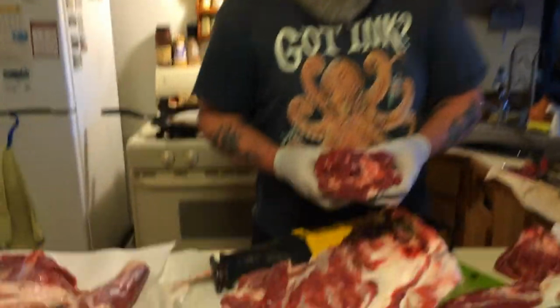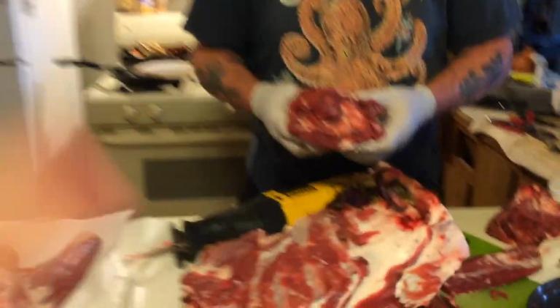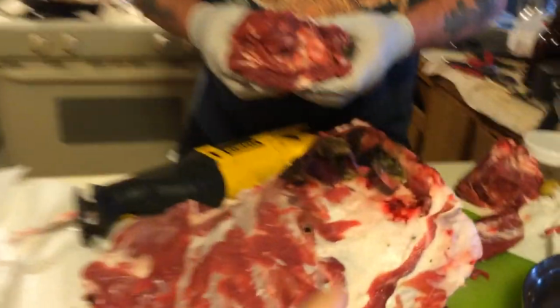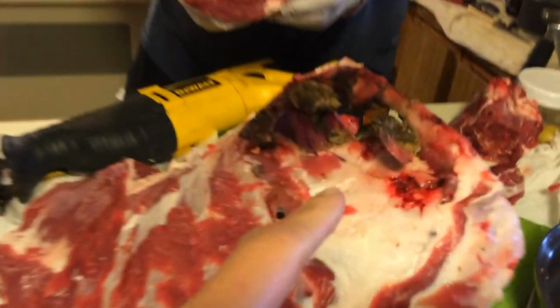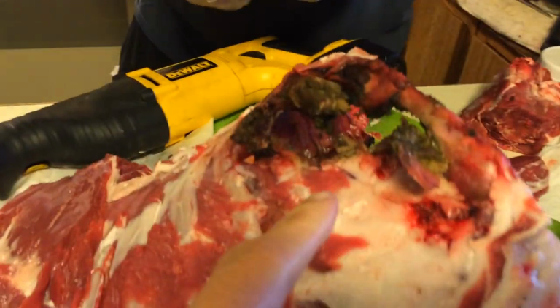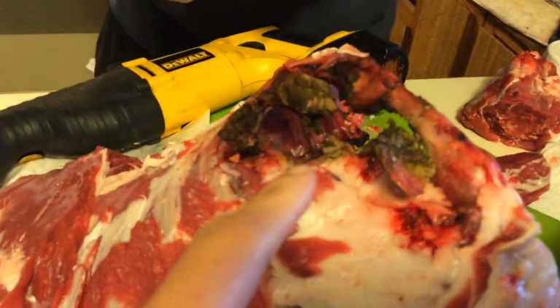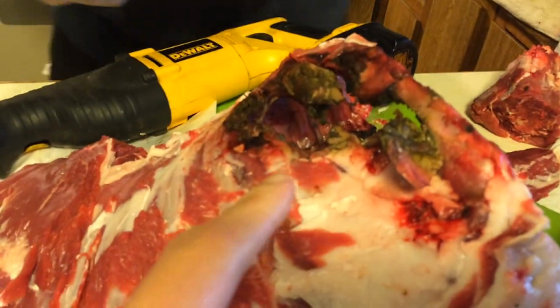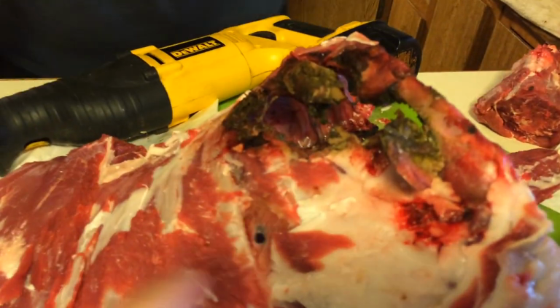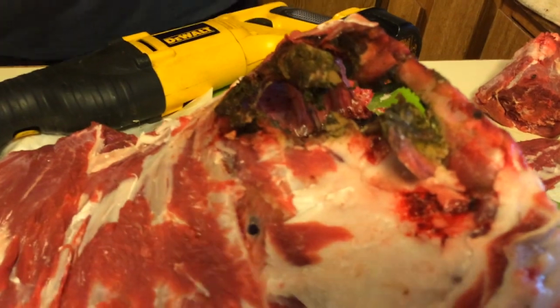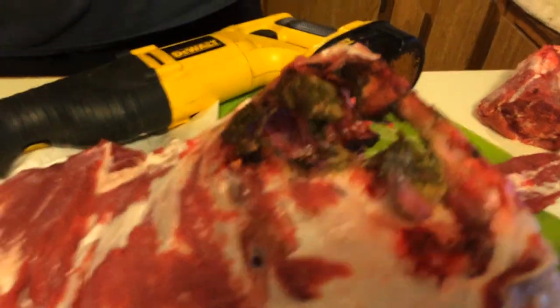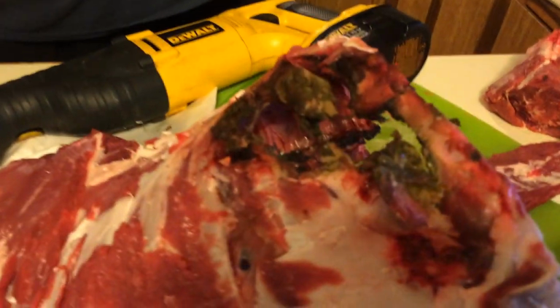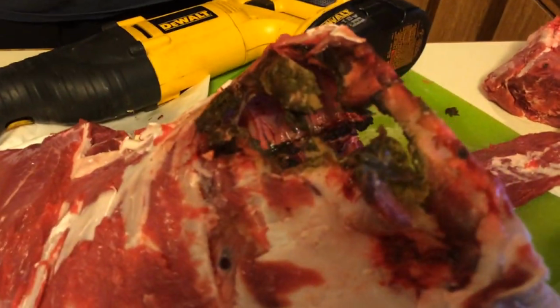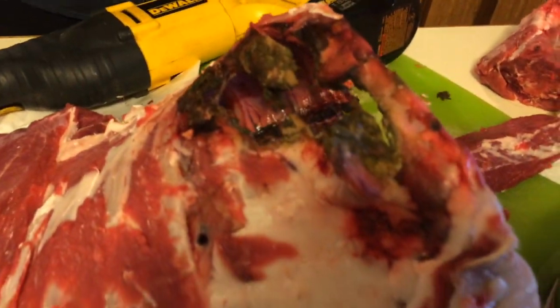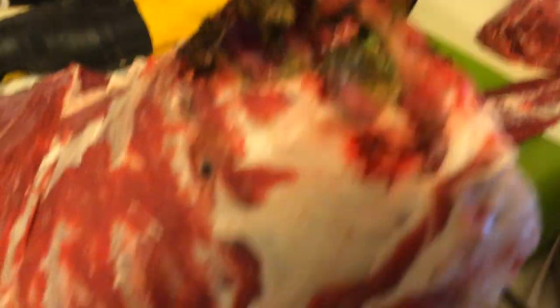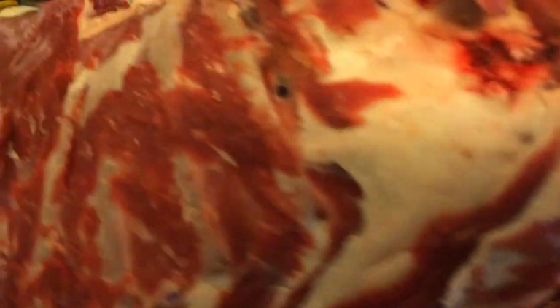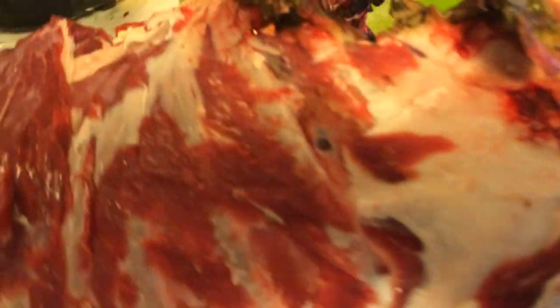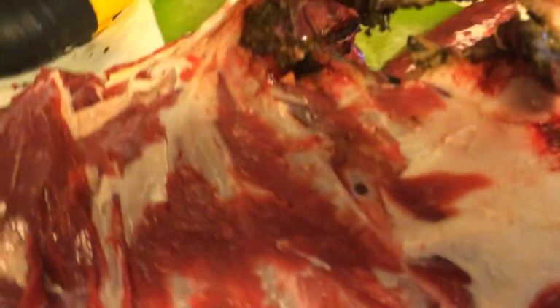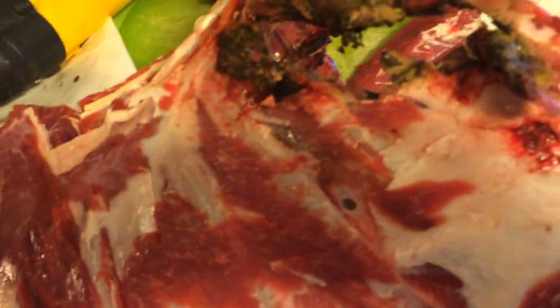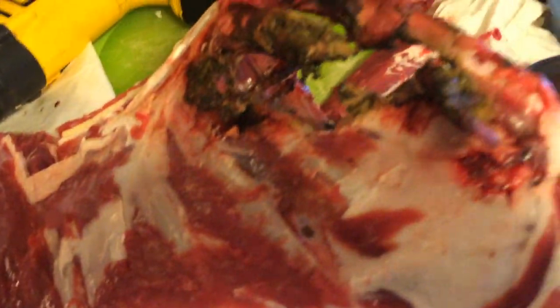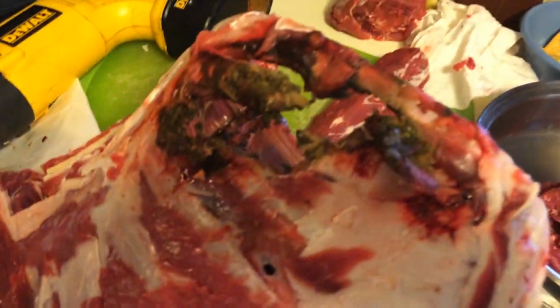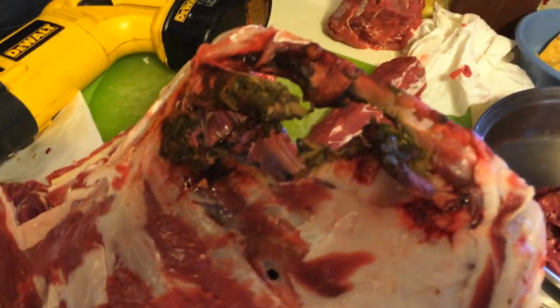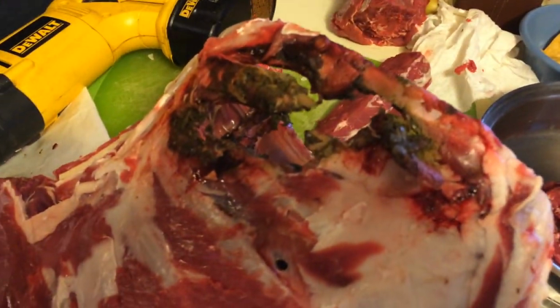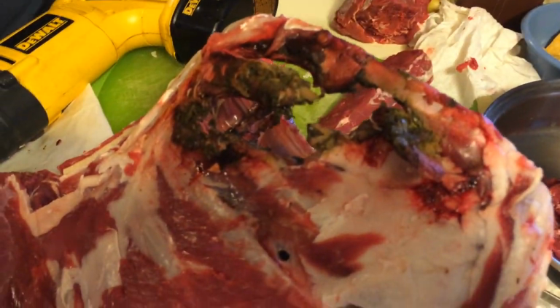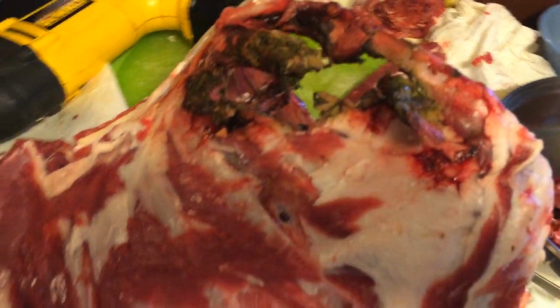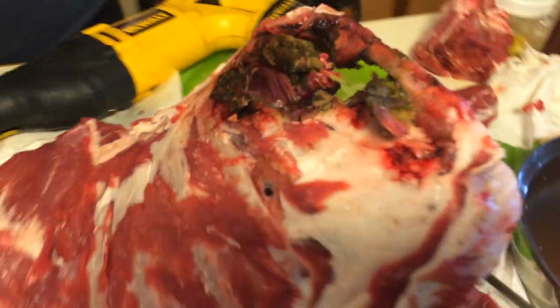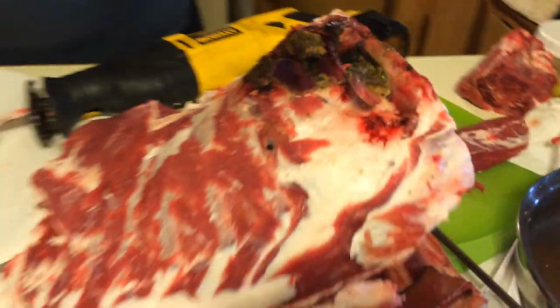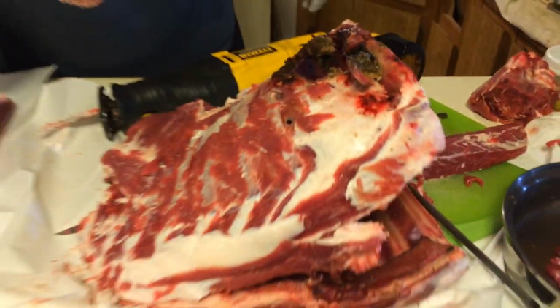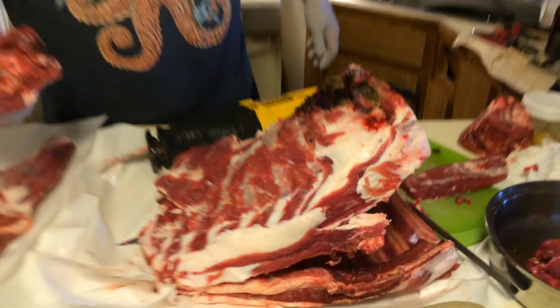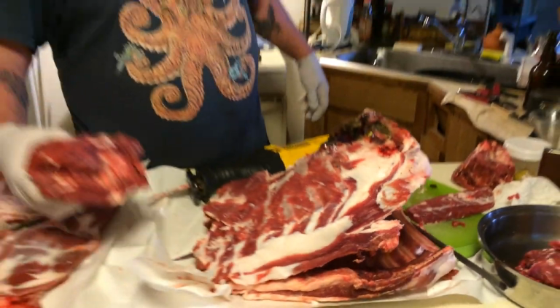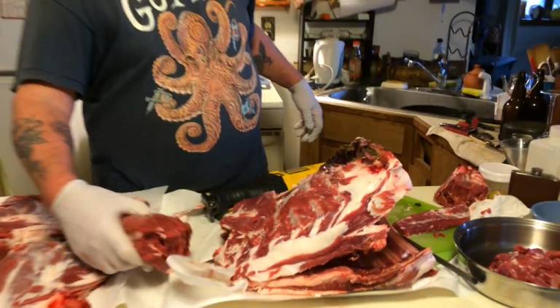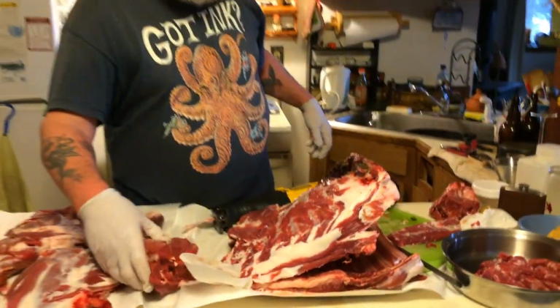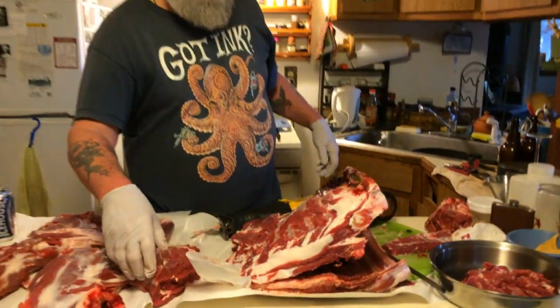And what happened here? That was where I shot it — that's the bullet hole. That was the cause of death. That is not something that you normally see at the grocery store.